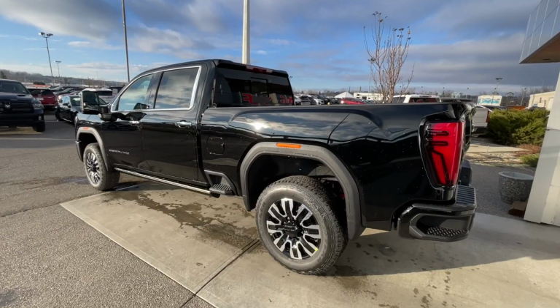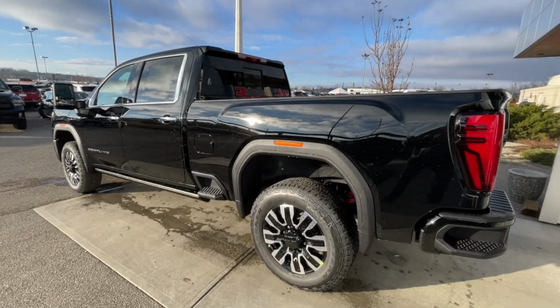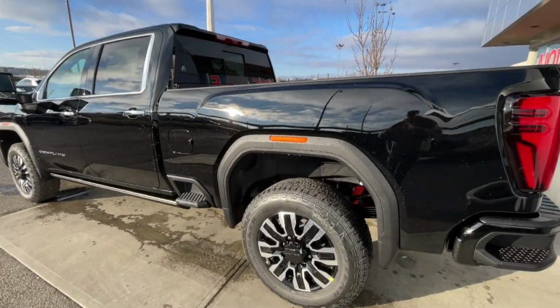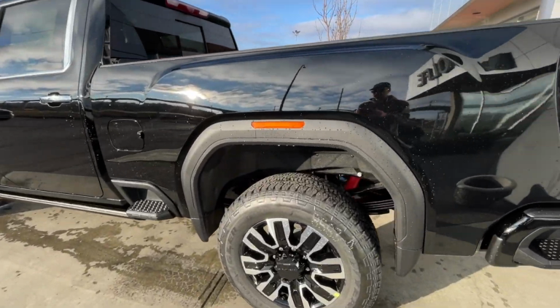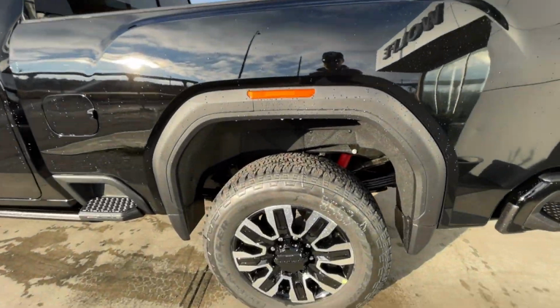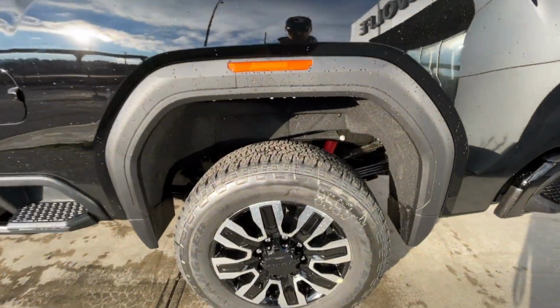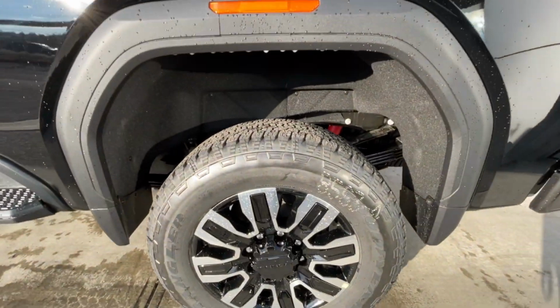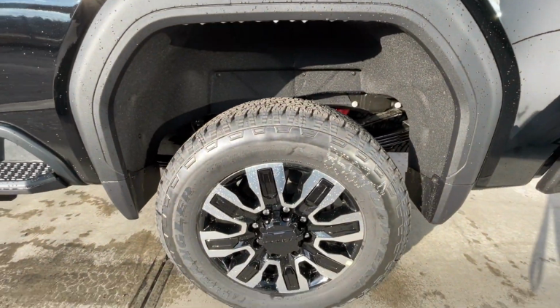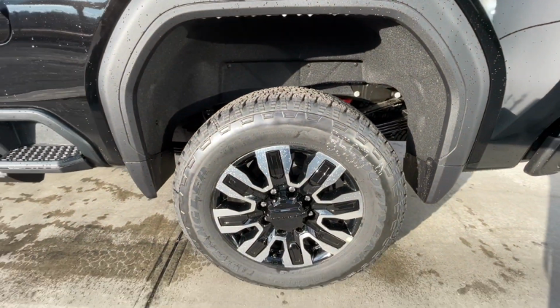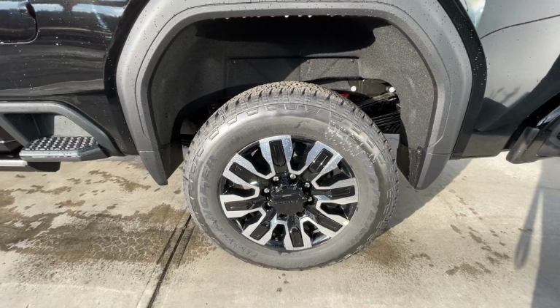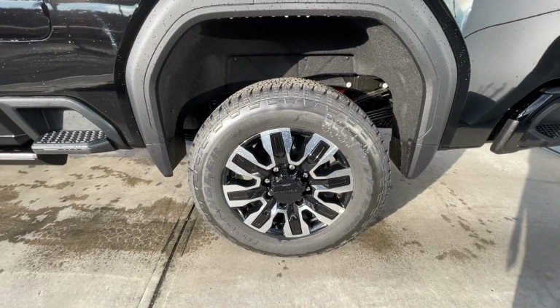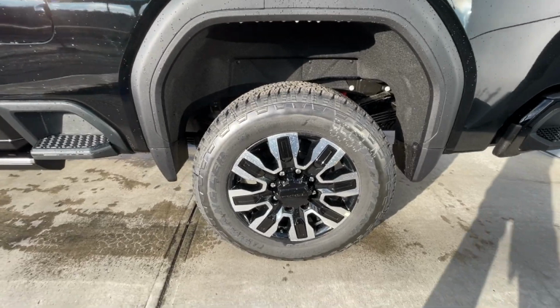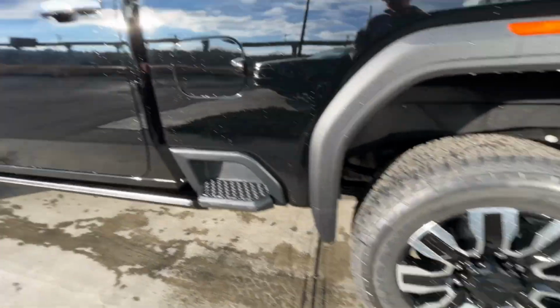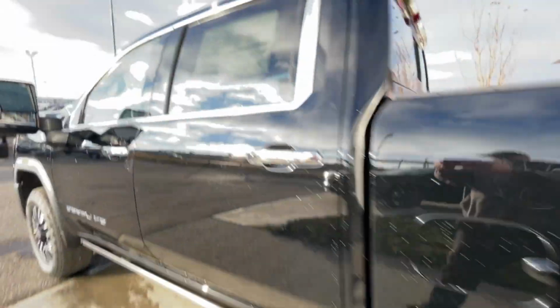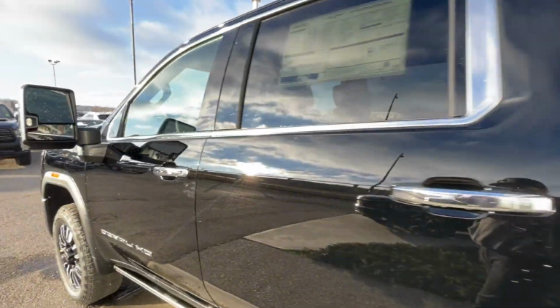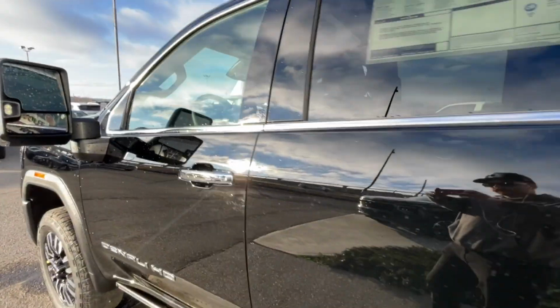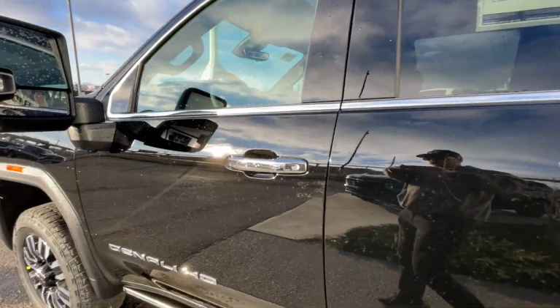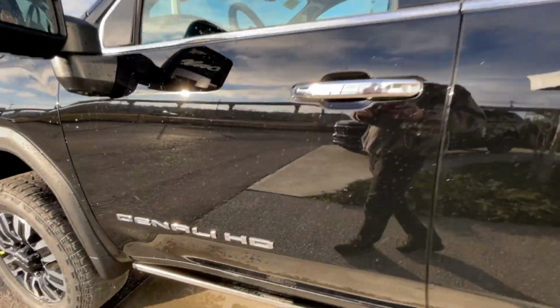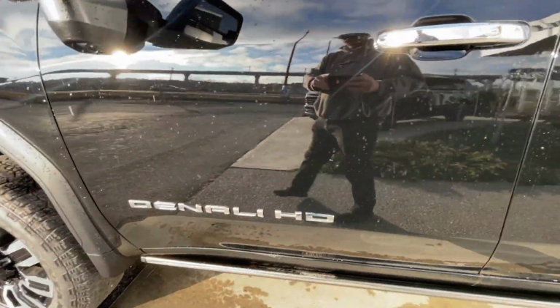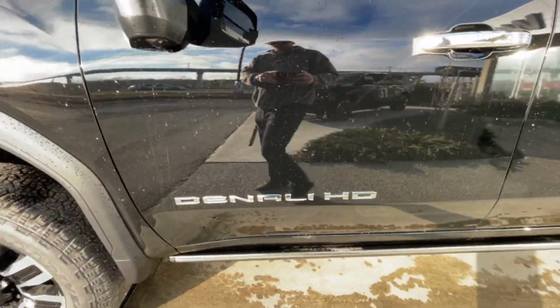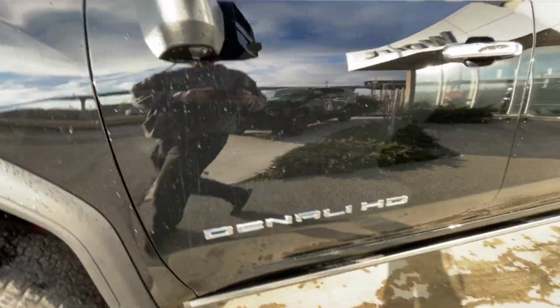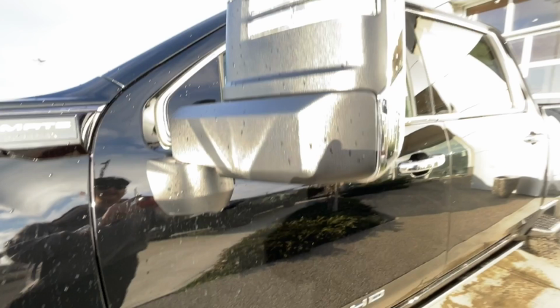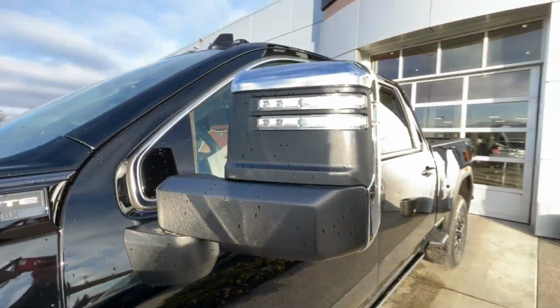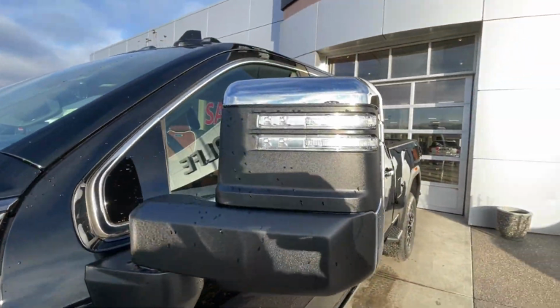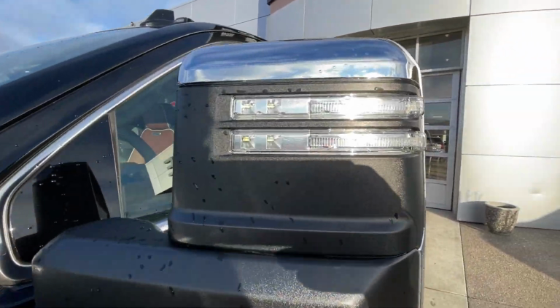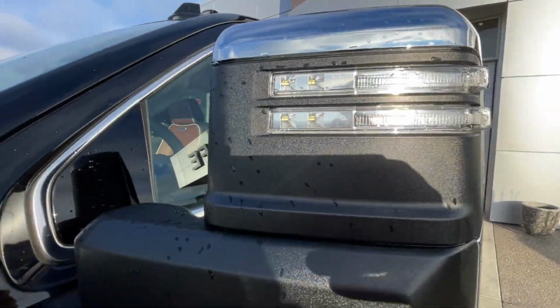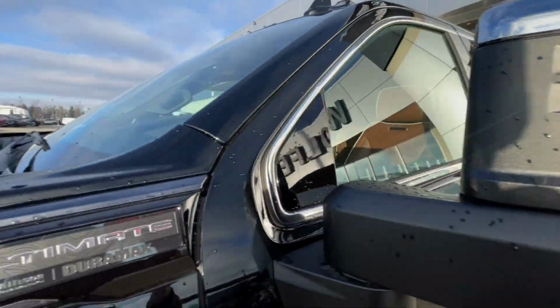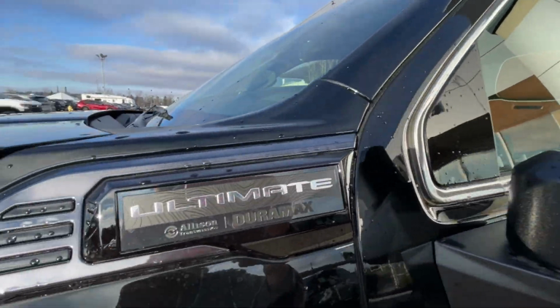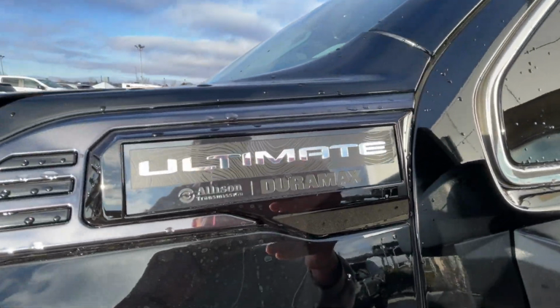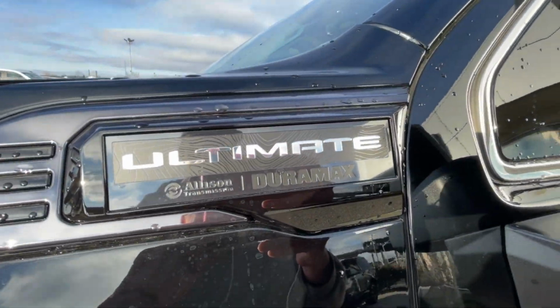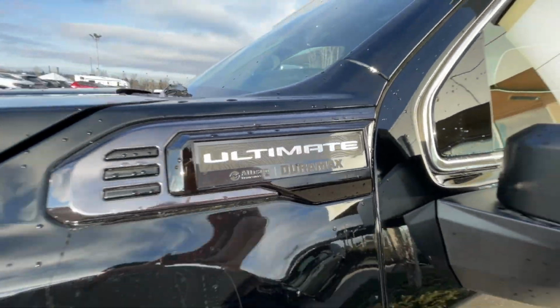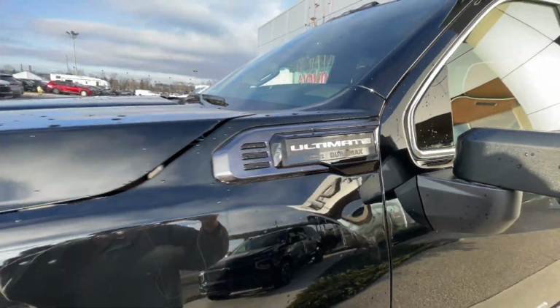Bose audio is found all throughout the vehicle, along with the rear-view mirror camera. Taking a look at the exterior of the Denali Ultimate, starting off with the 20-inch wheels paired up with Goodyear Wrangler tires. We have chrome door handles, Denali HD badges on the doors, chrome-capped mirrors with LED turn signals, and Ultimate Allison transmission and Duramax plaques on the fenders.